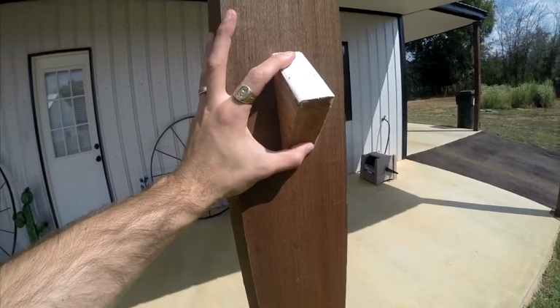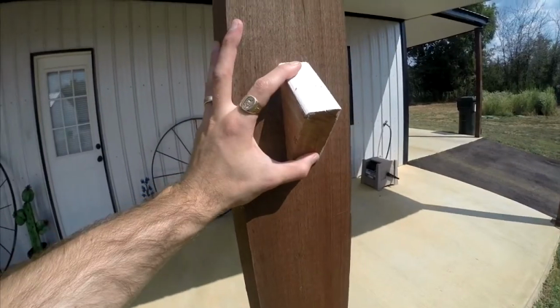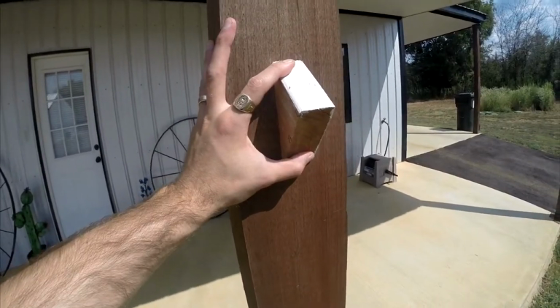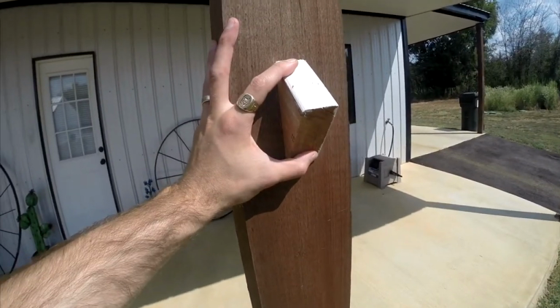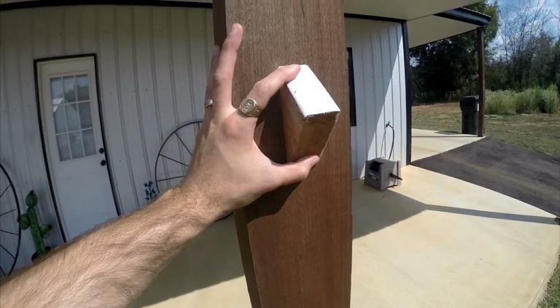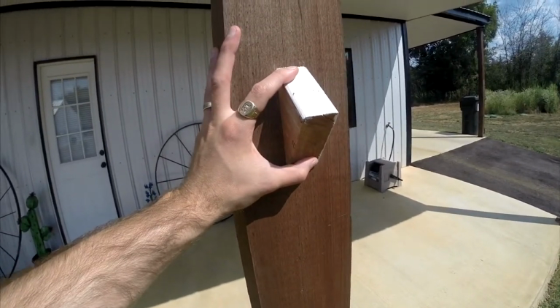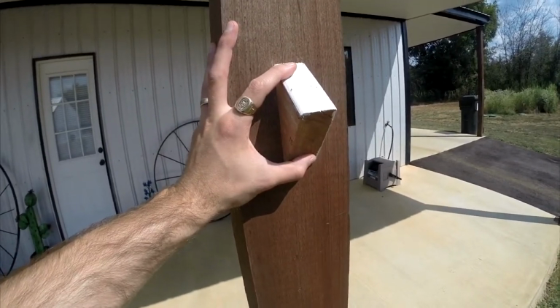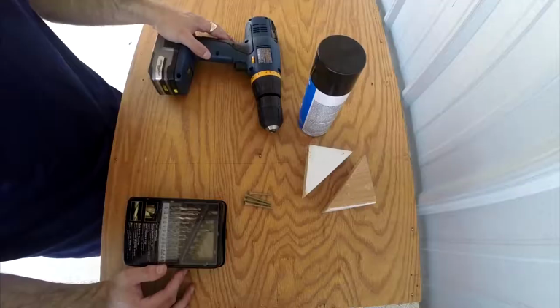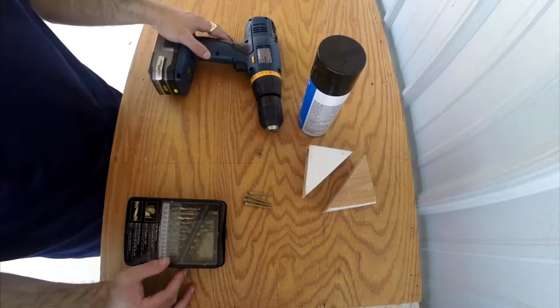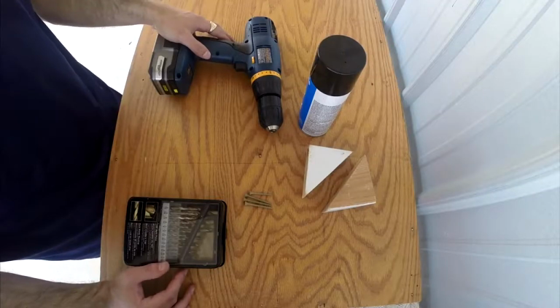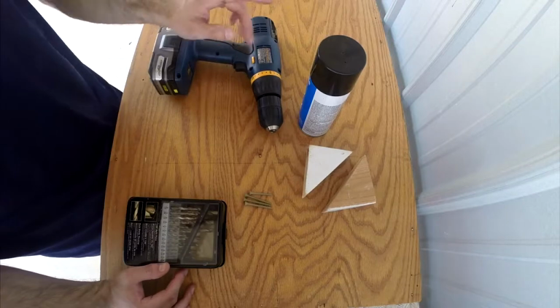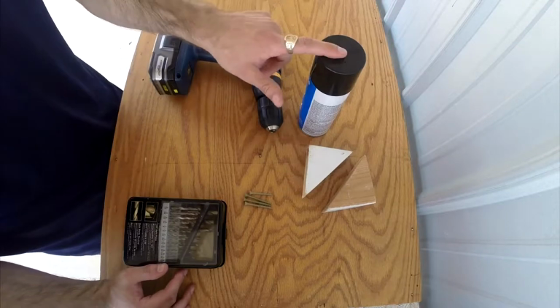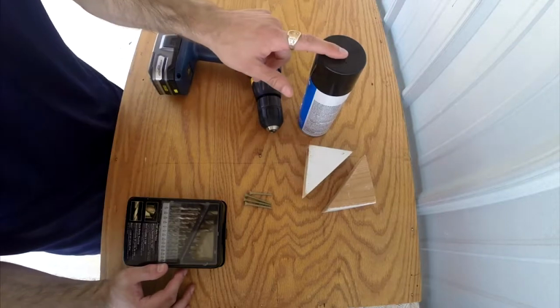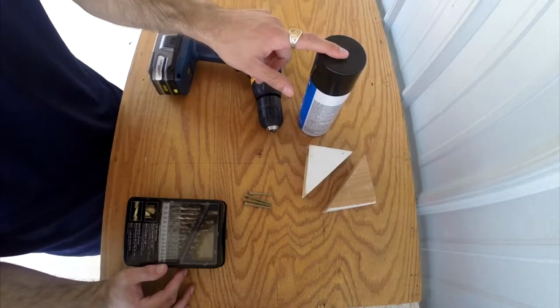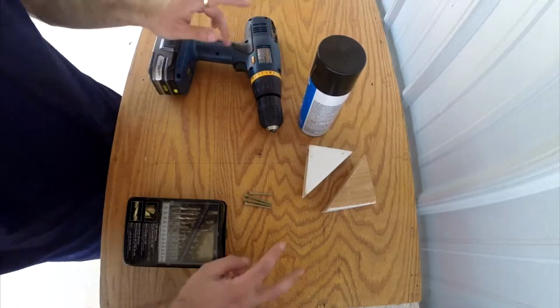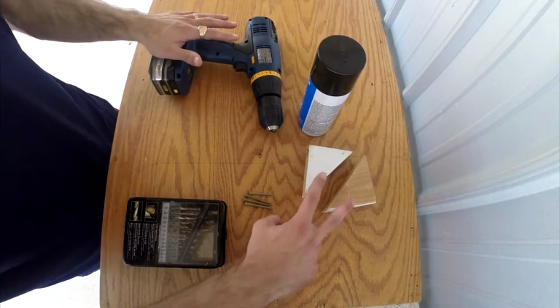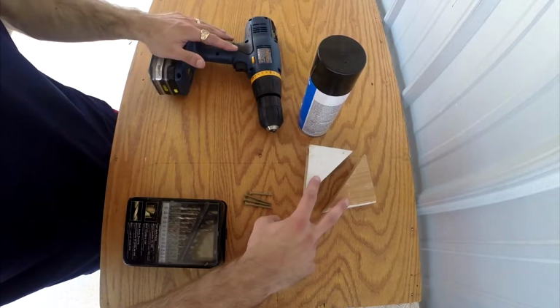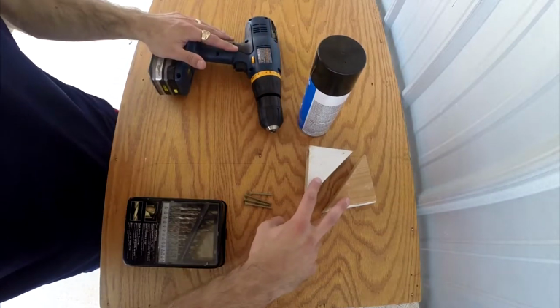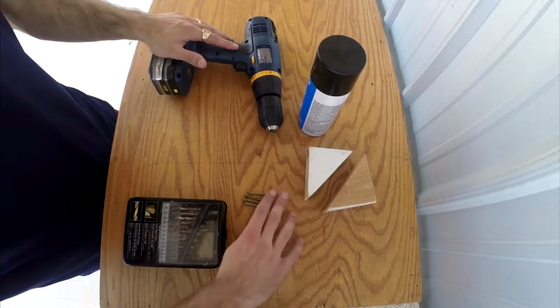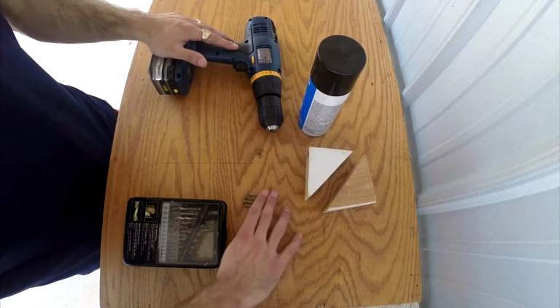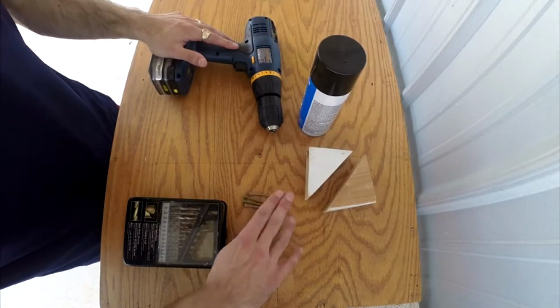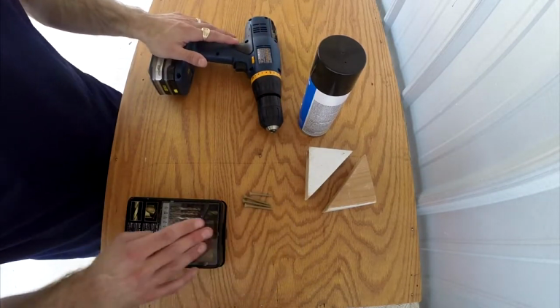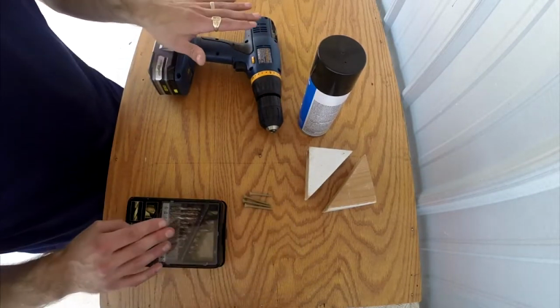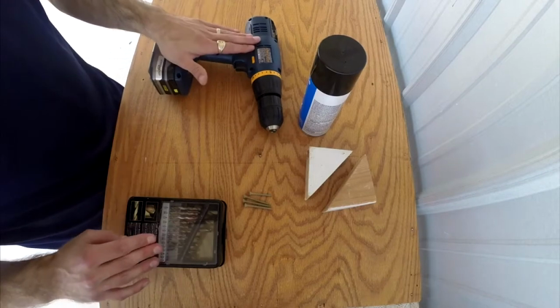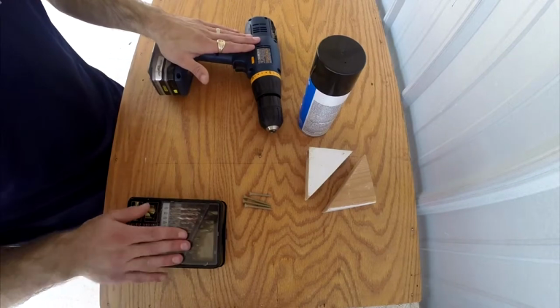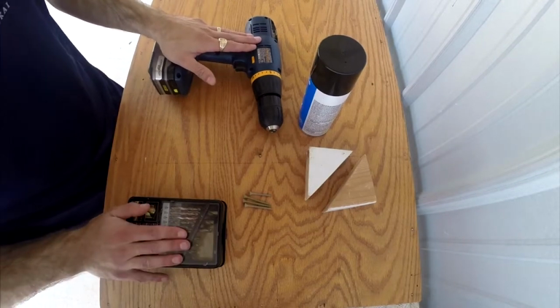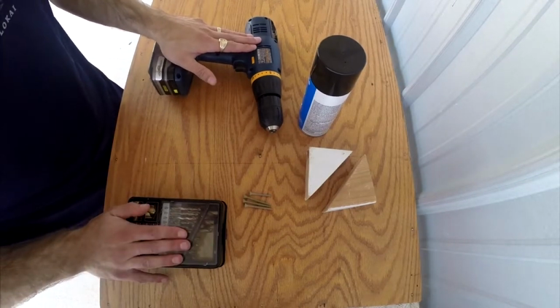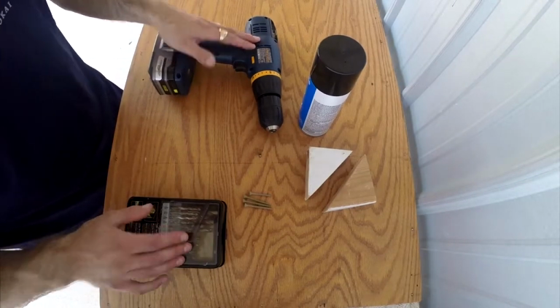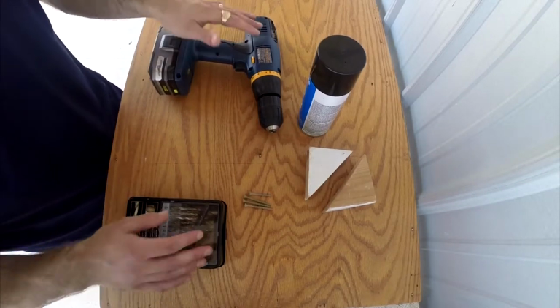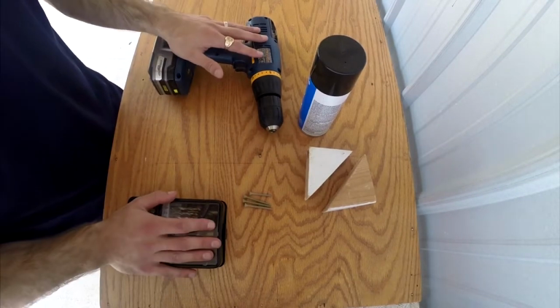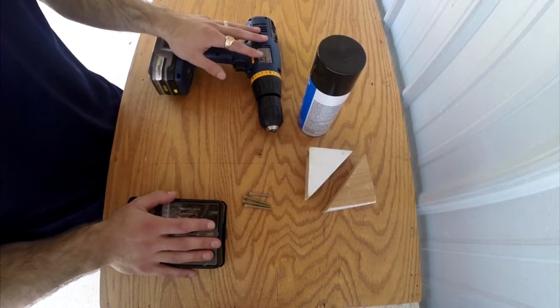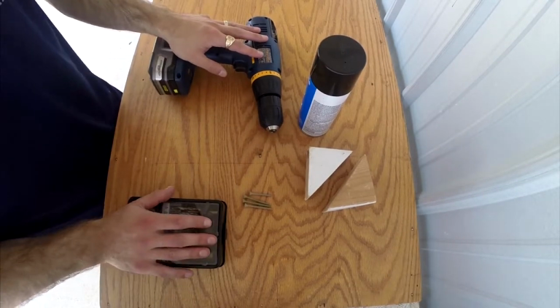Let me show you how I'm going to do this back at the workbench. All I'm going to need for this project is some black spray paint, scrap pieces of wood, four screws, my drill, and some drill bits. Let's go ahead and get started.